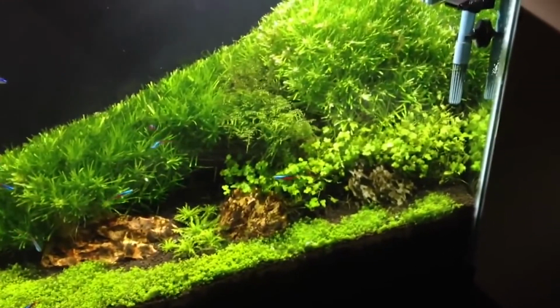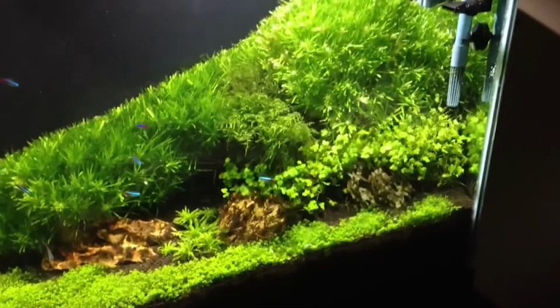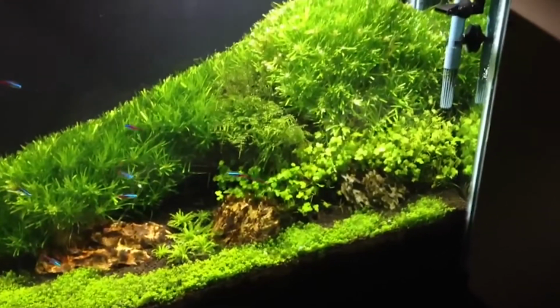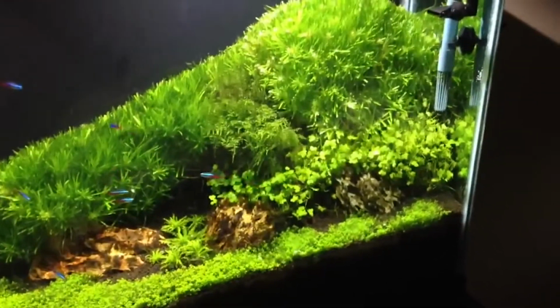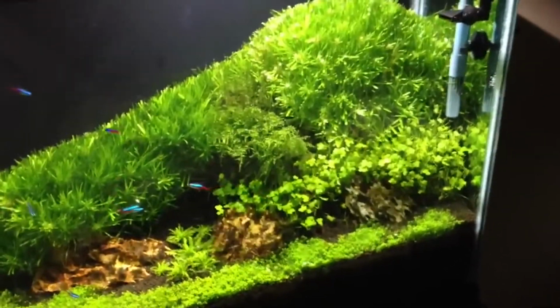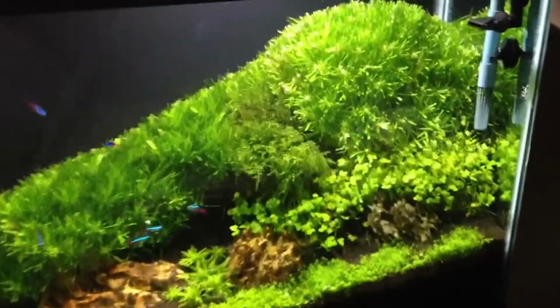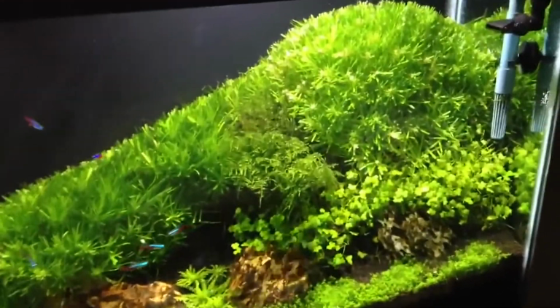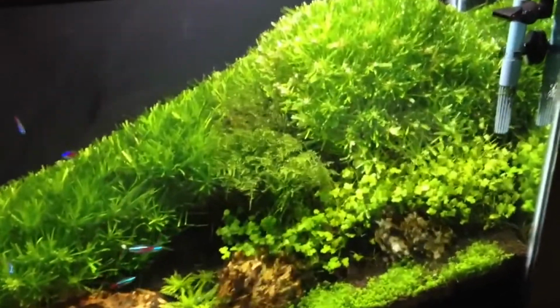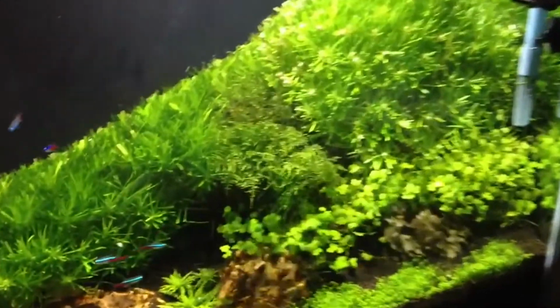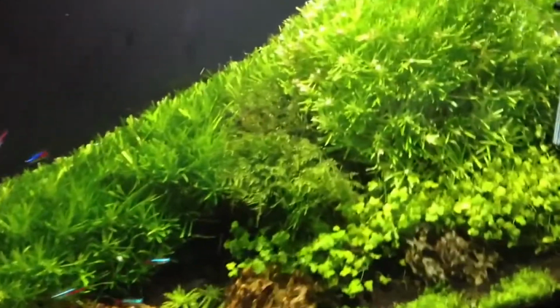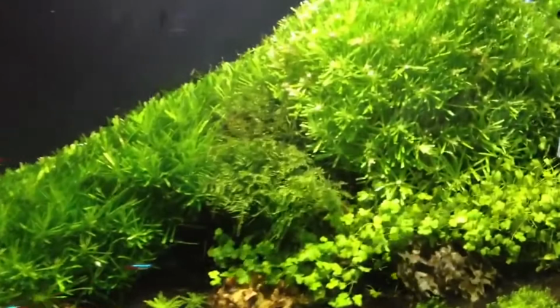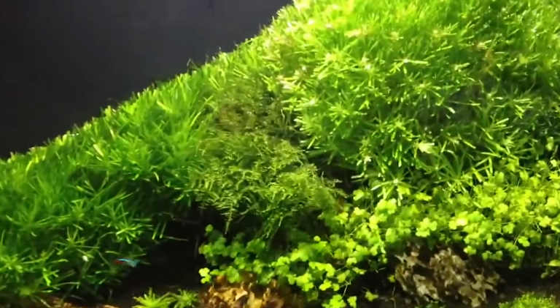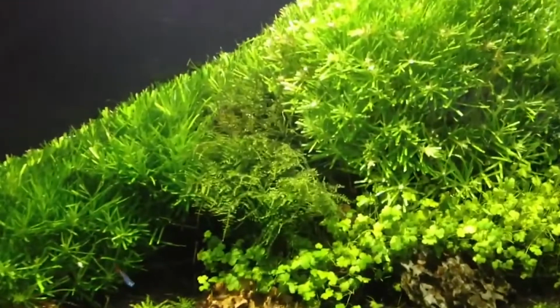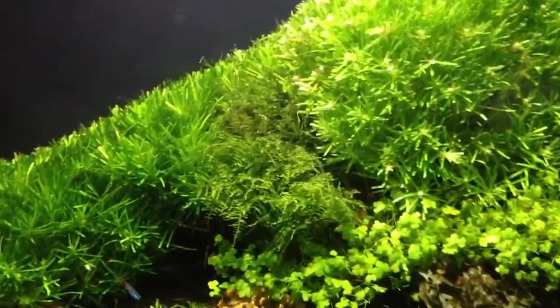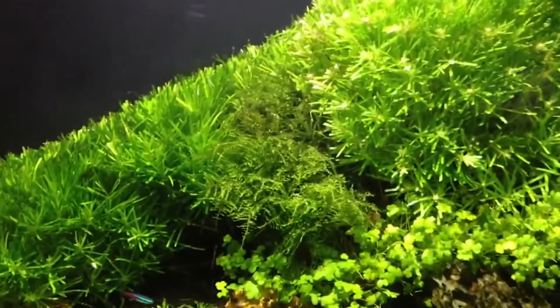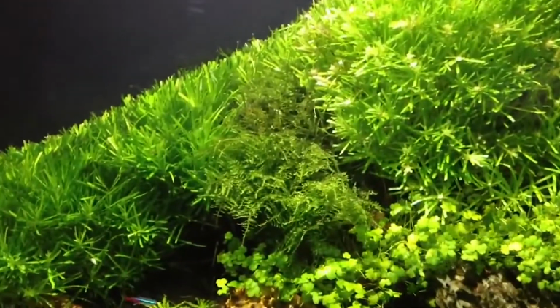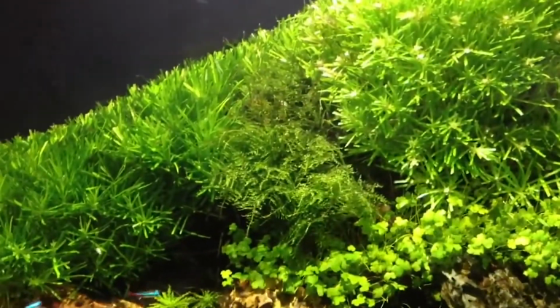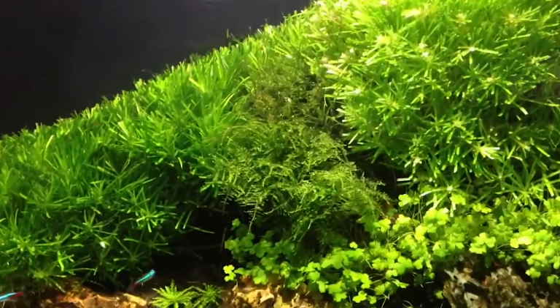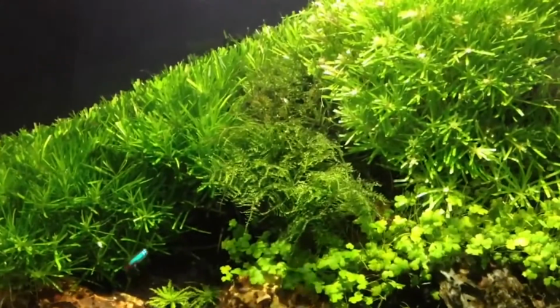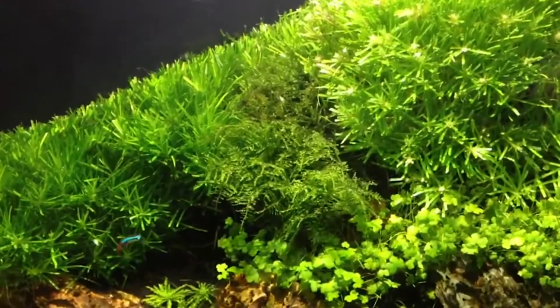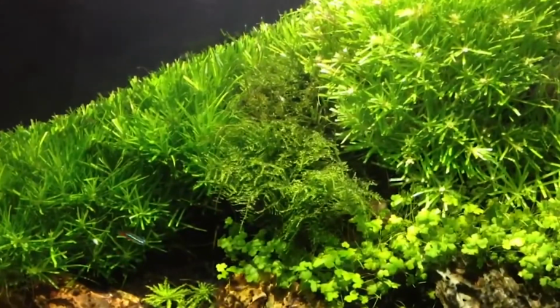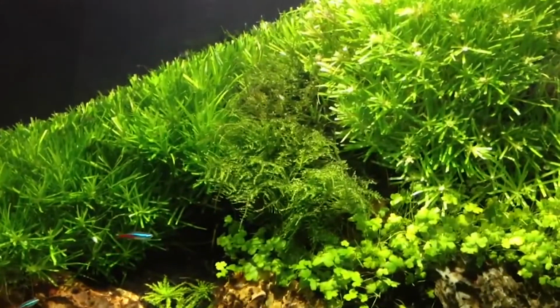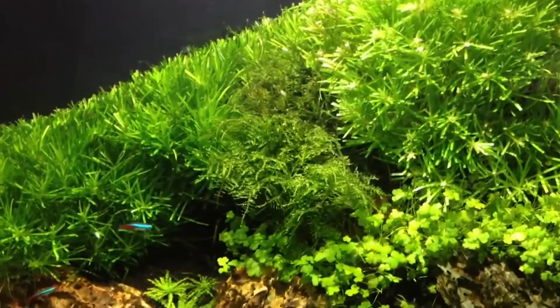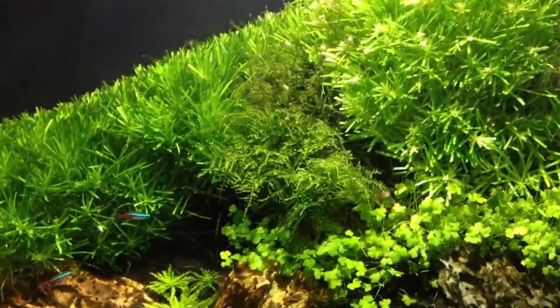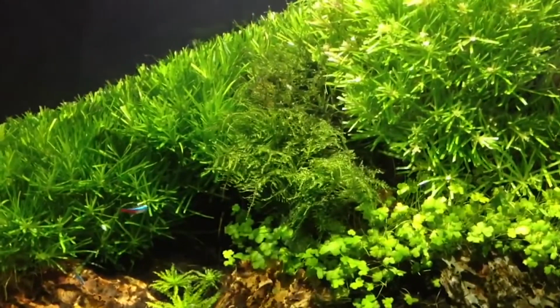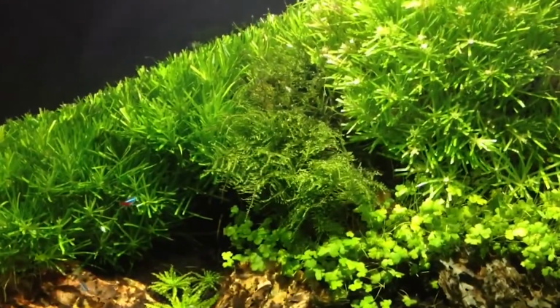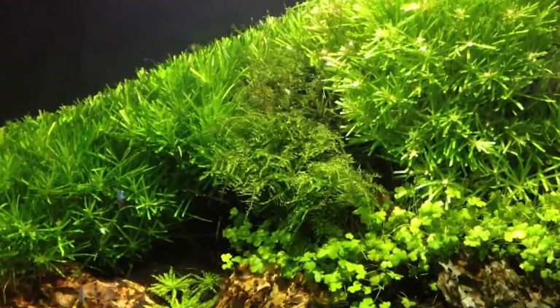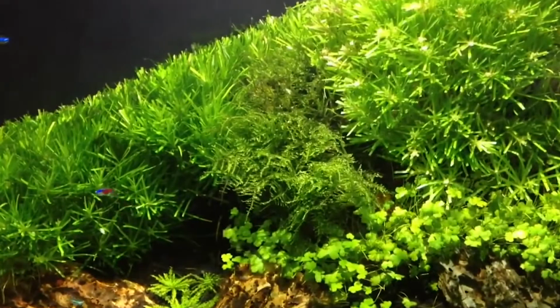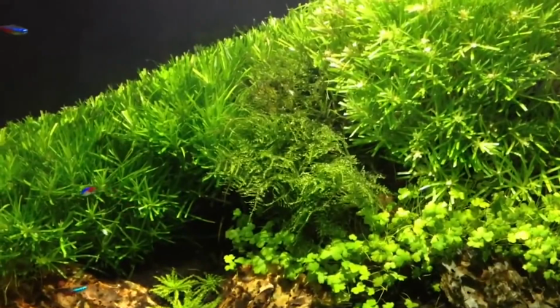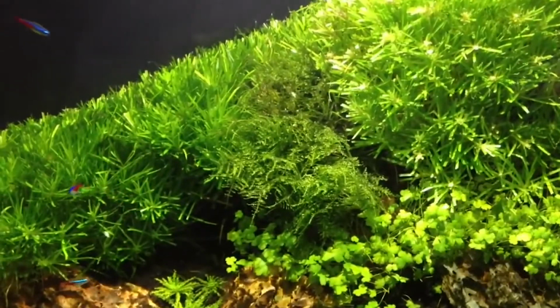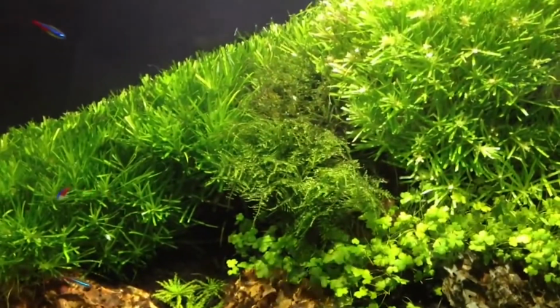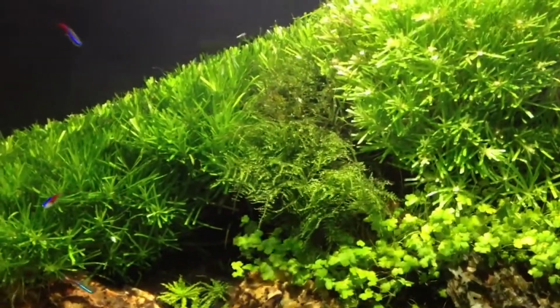Java moss requires moderate lighting and a temperature between 23 and 27 degrees. If the temperature is too low, its growth will slow. And if the temperature is too high, it will start to turn brown.